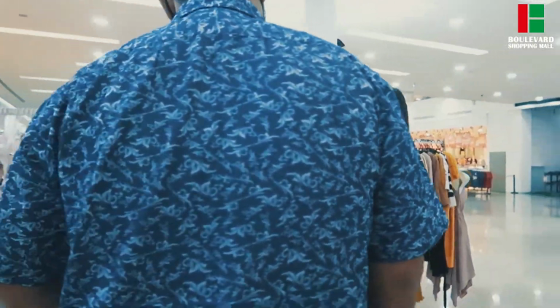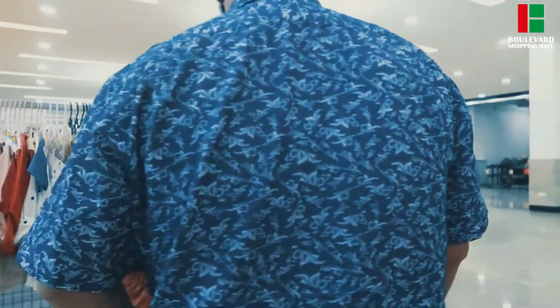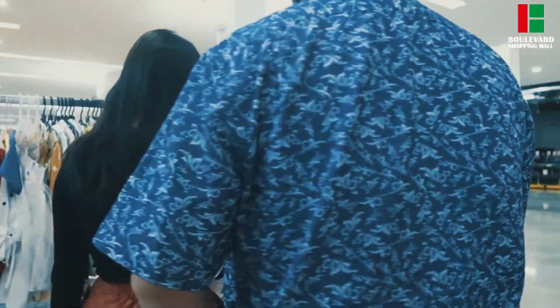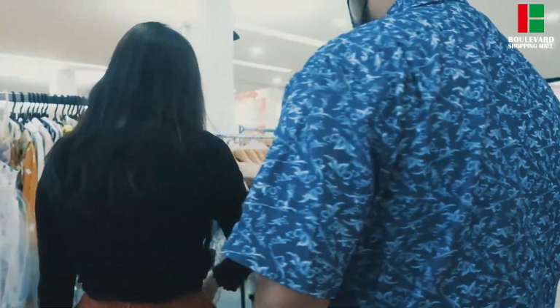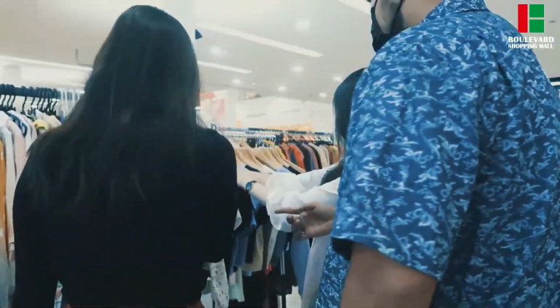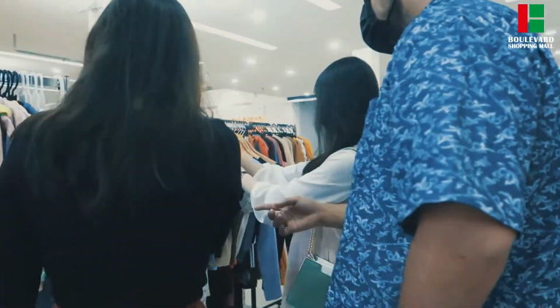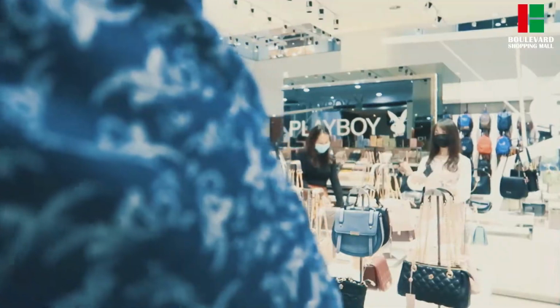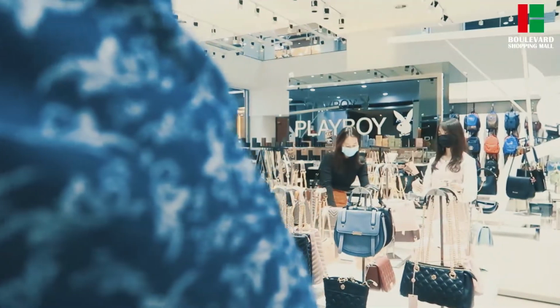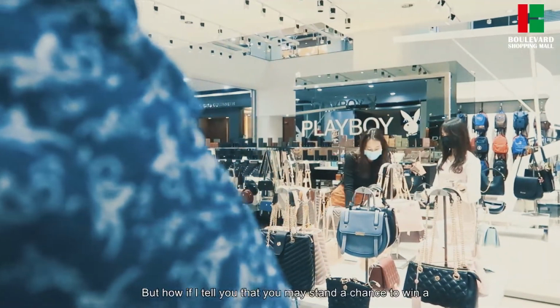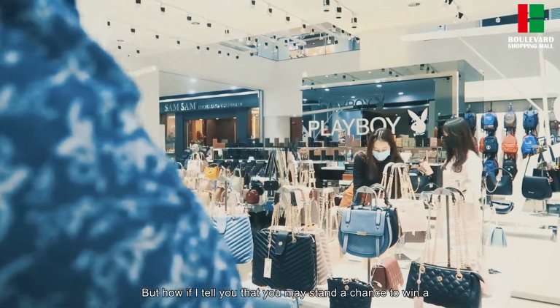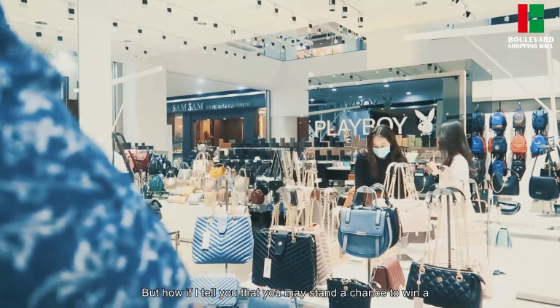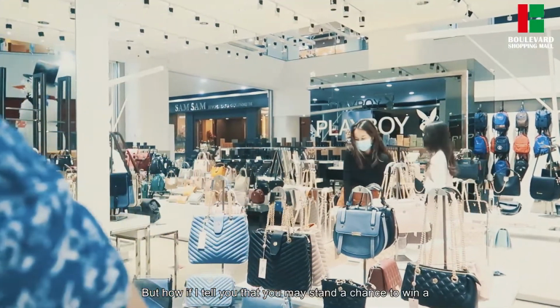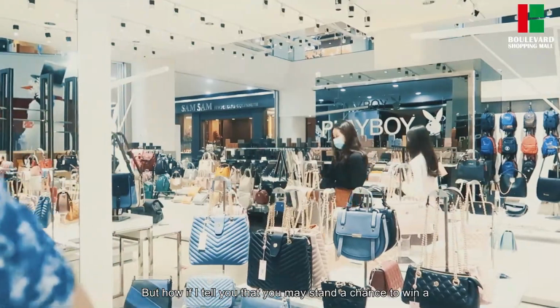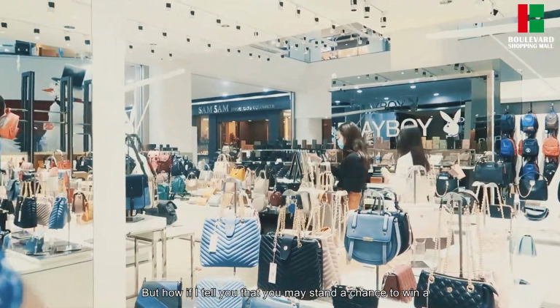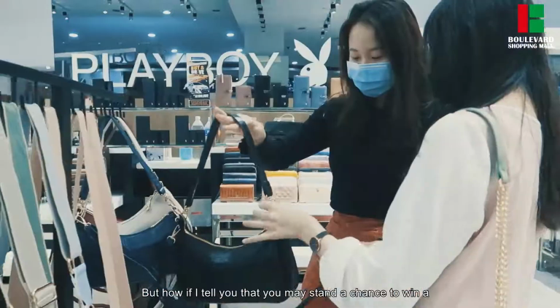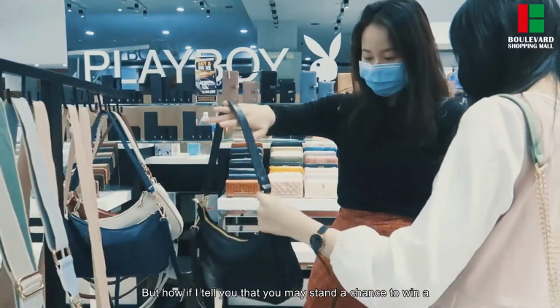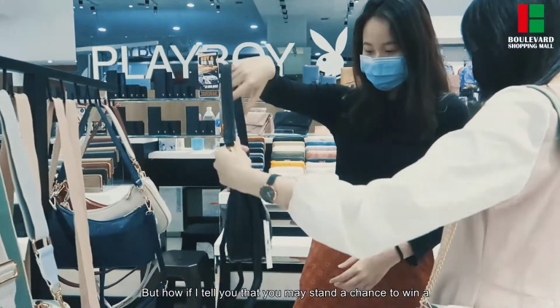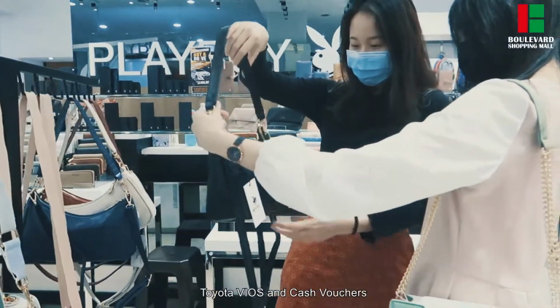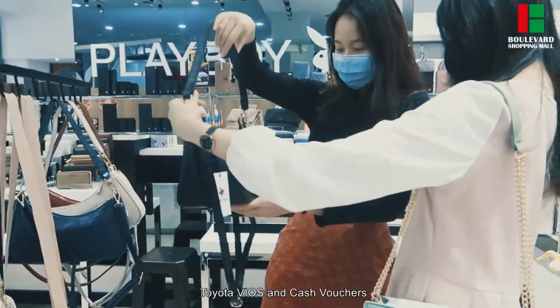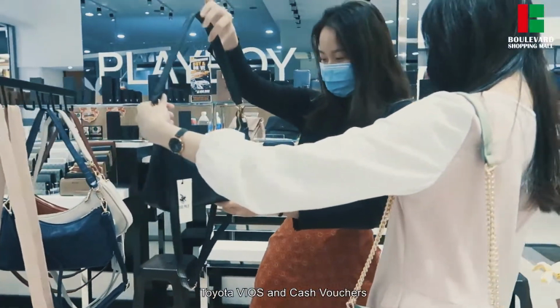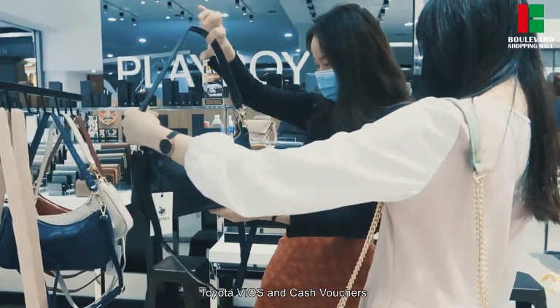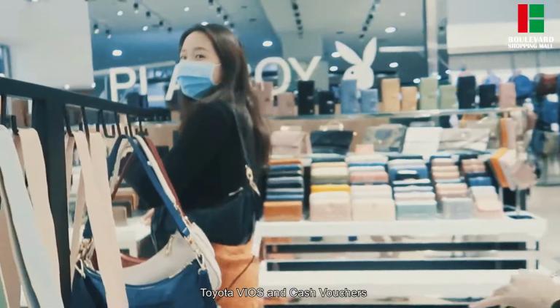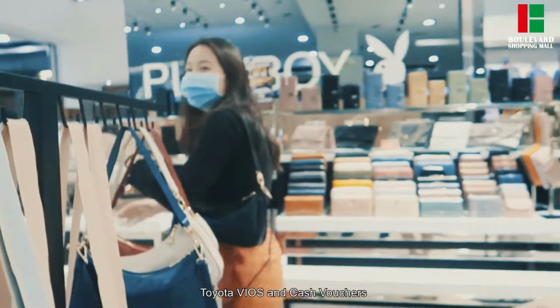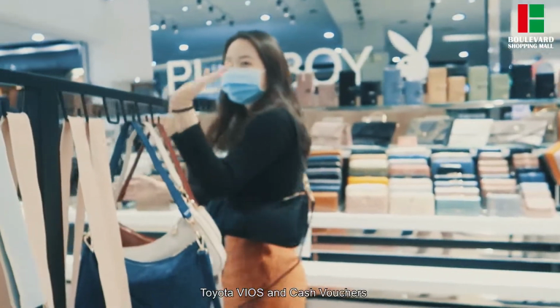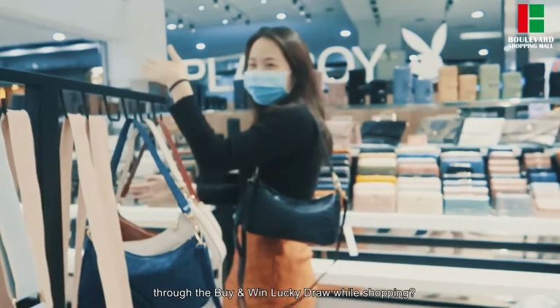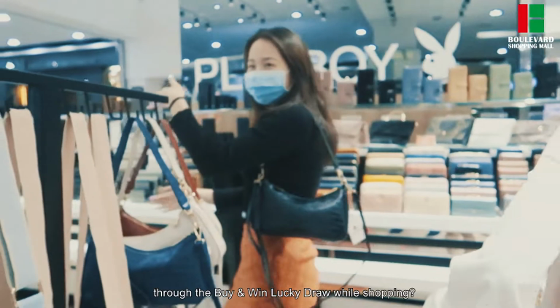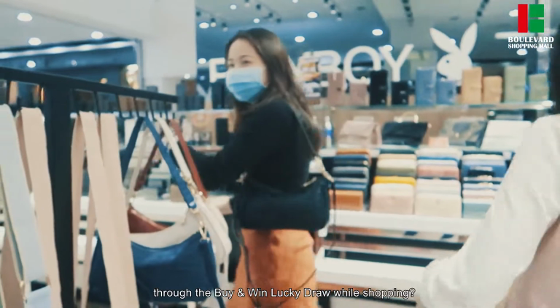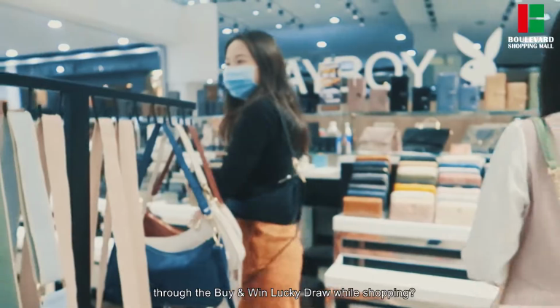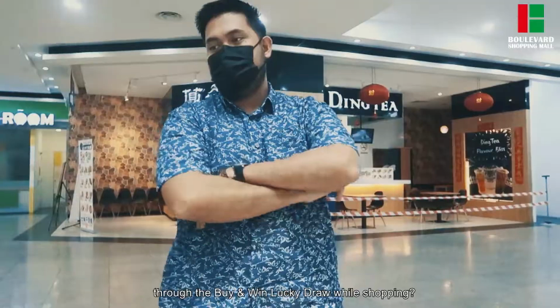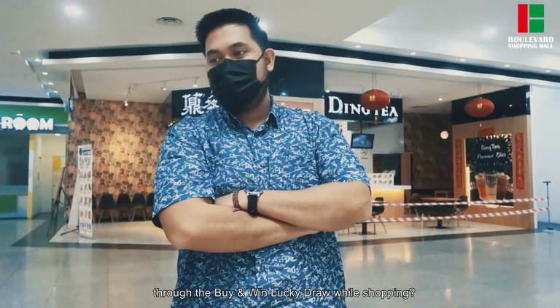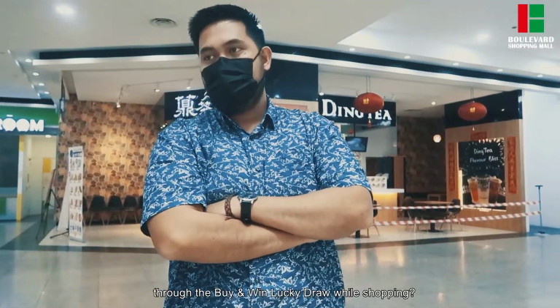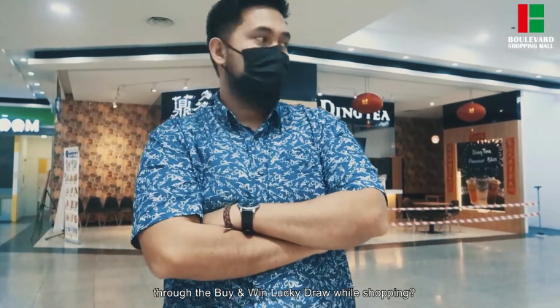but how about if I tell you that you may stand a chance to win the Toyota Vios and cash vouchers through the Buy and Drive Lucky Draw while shopping?